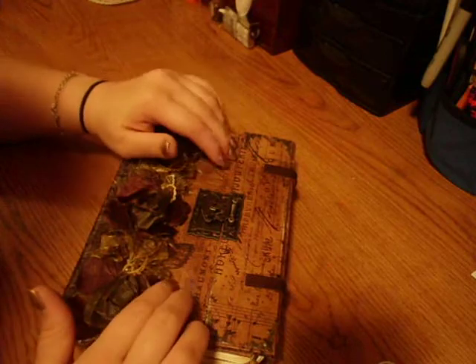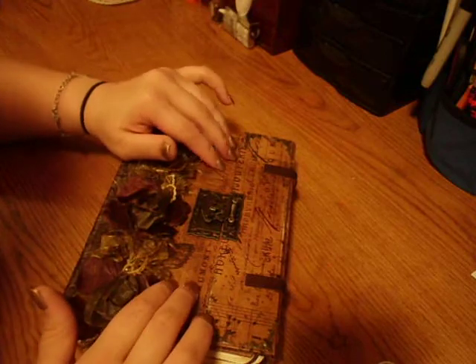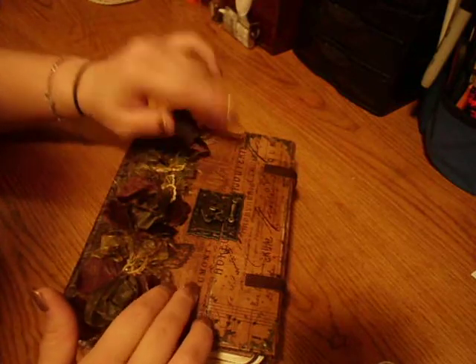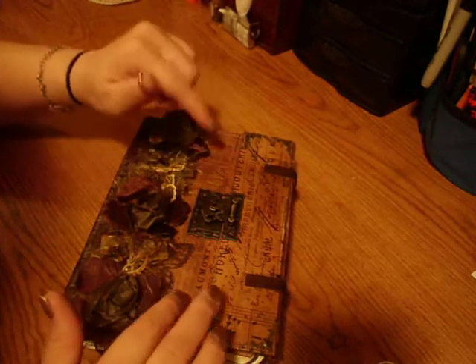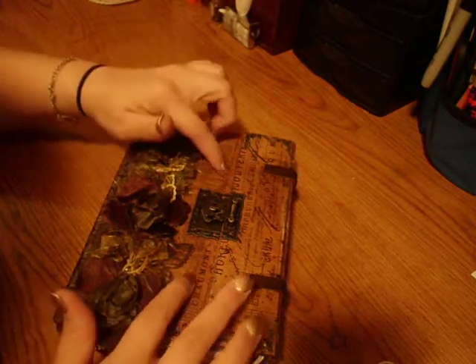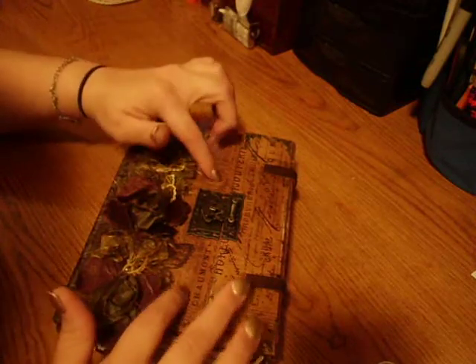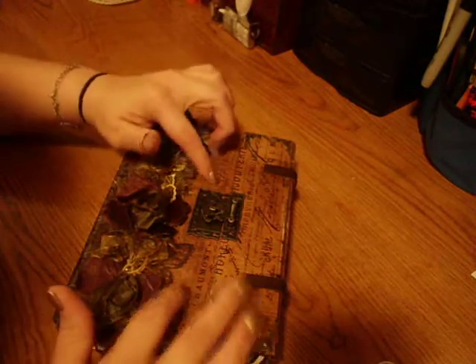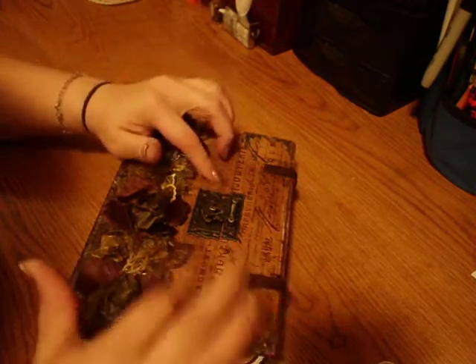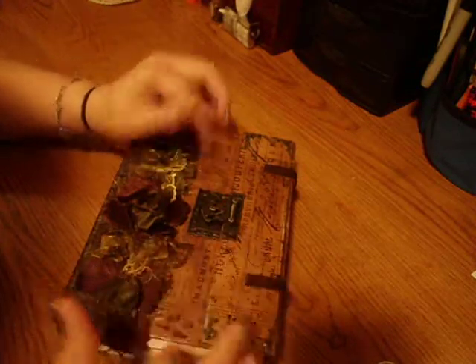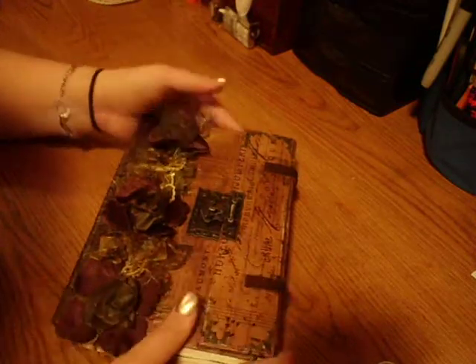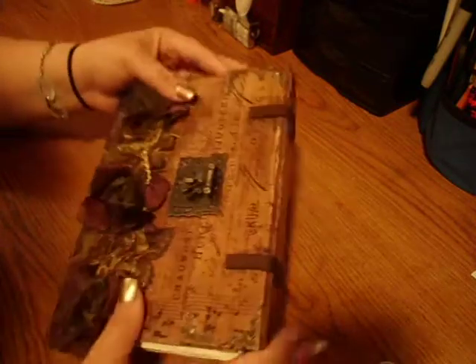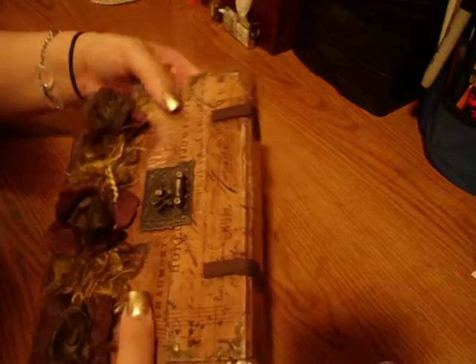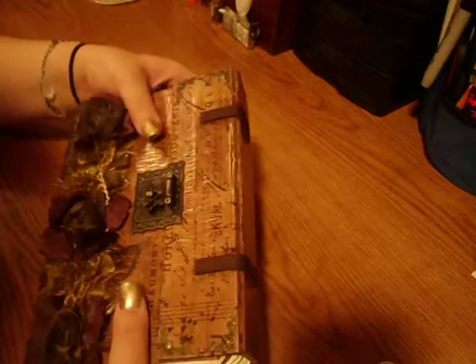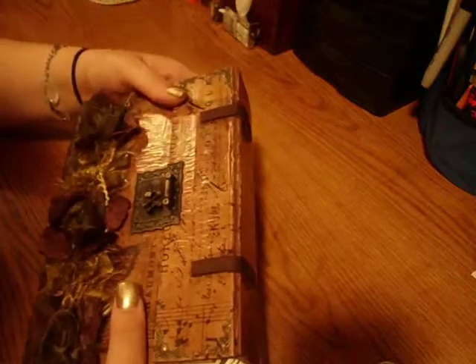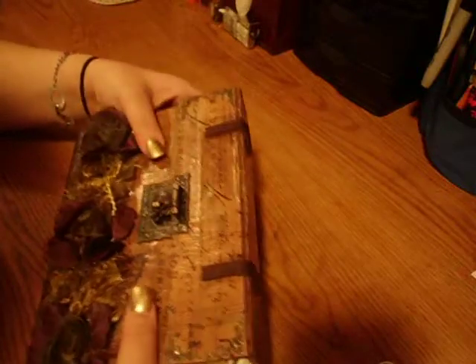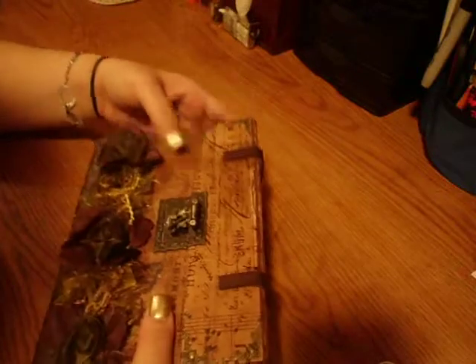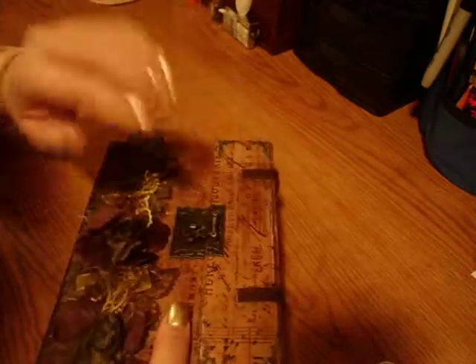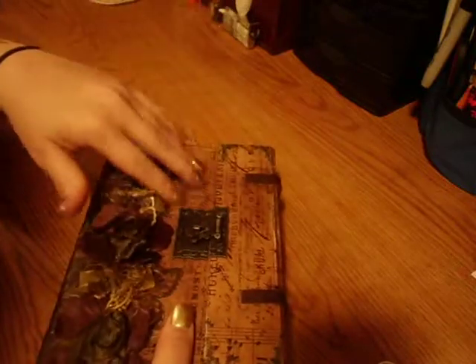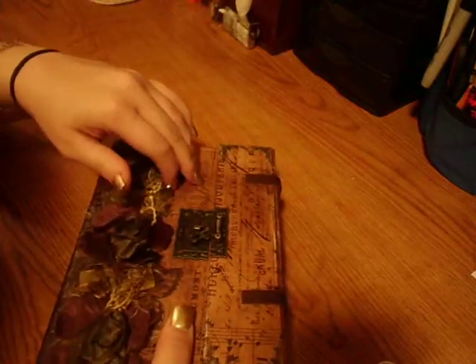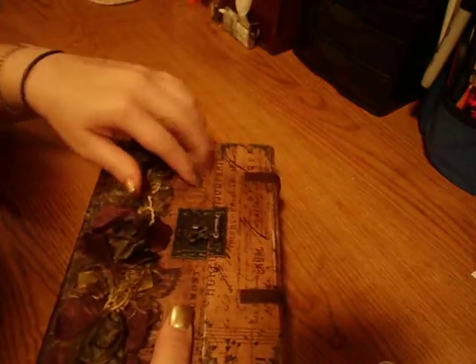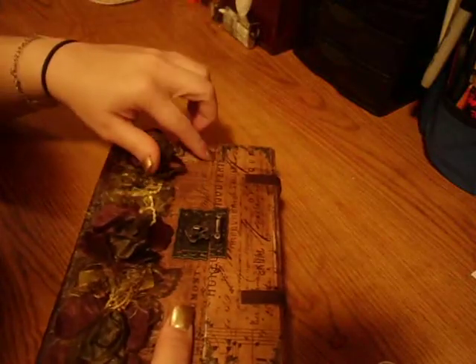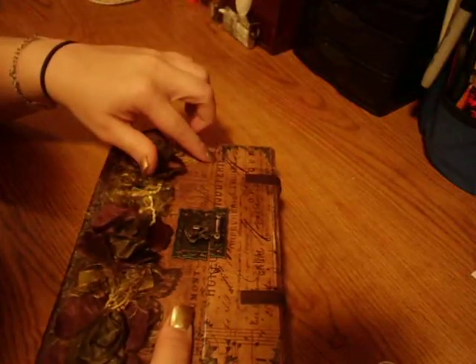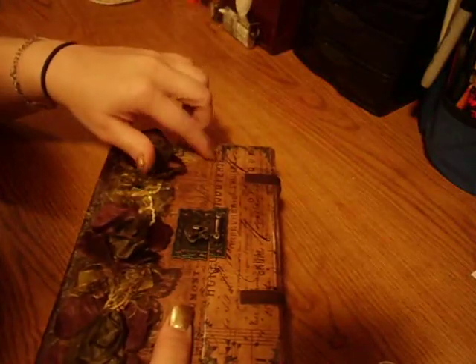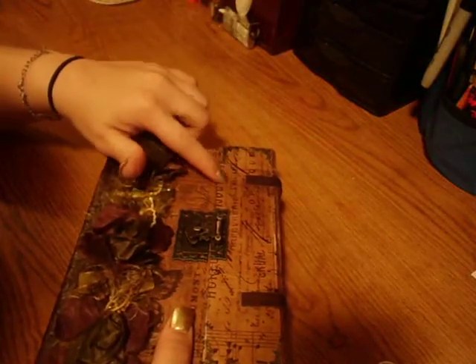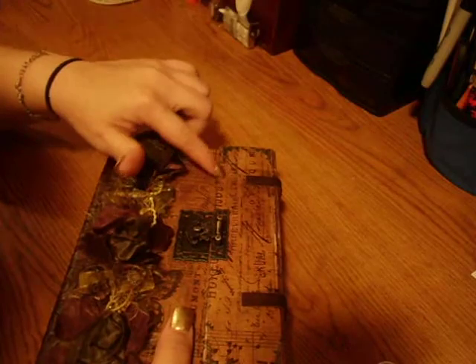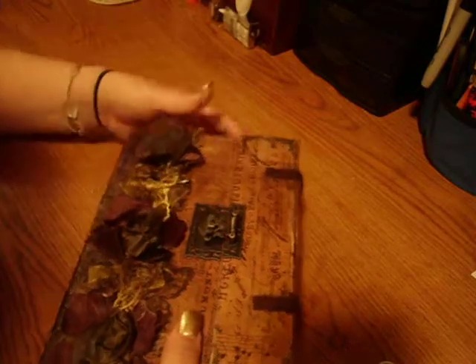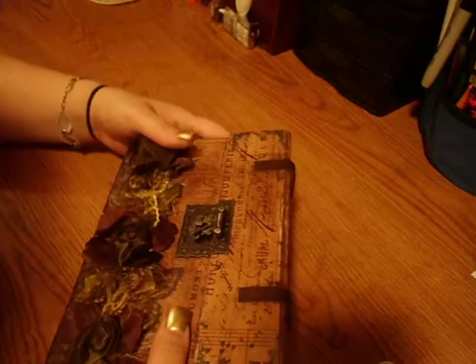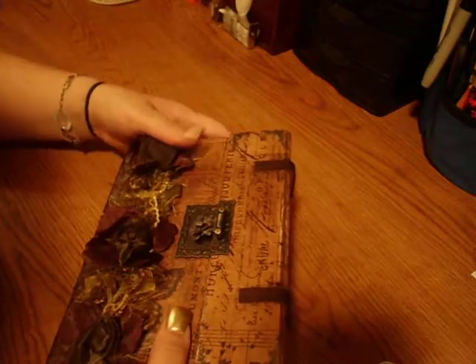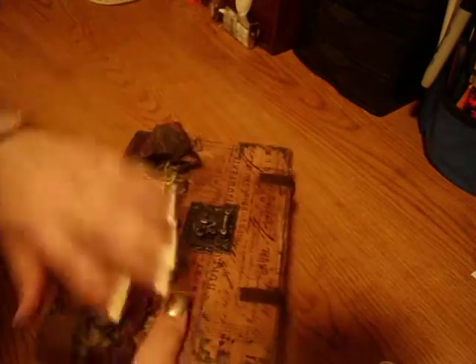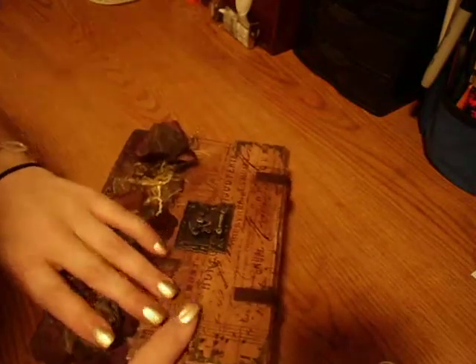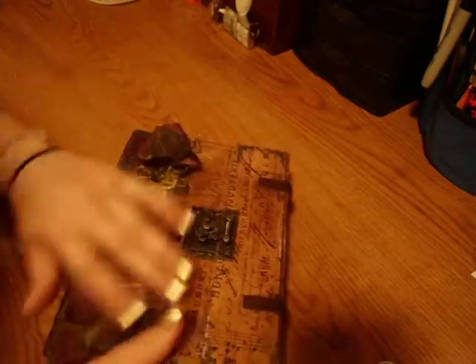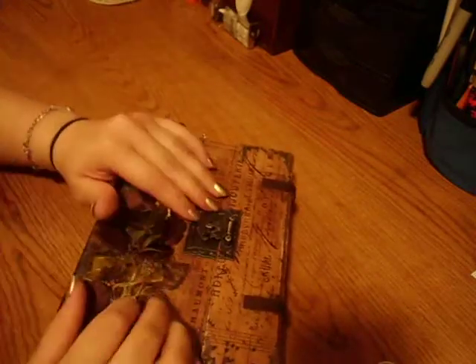I did not use the matte to go over it. I Mod Podged this cover on, and then I distressed it.